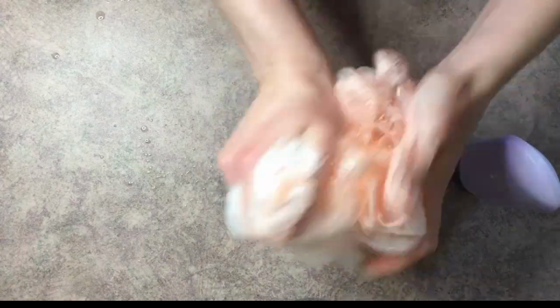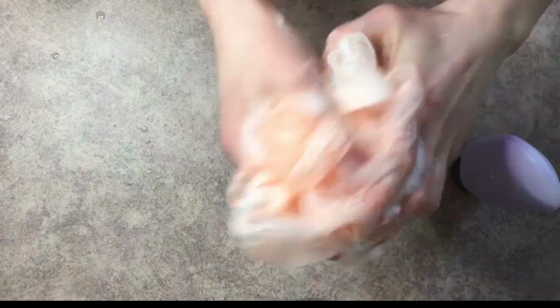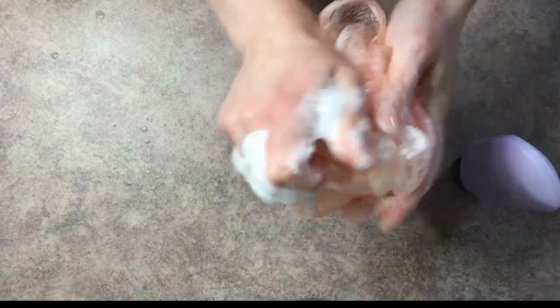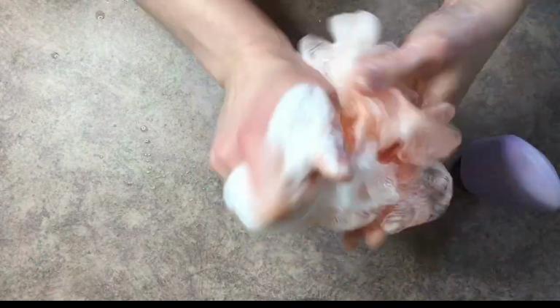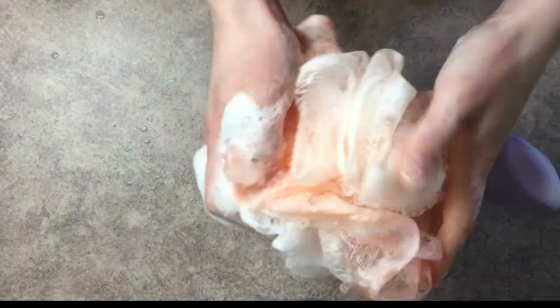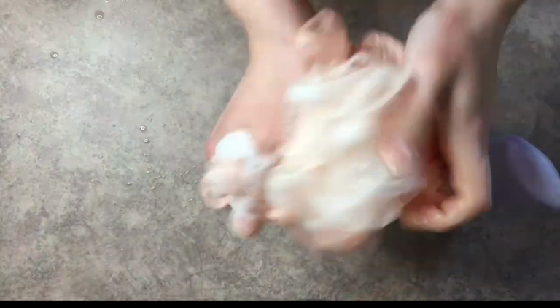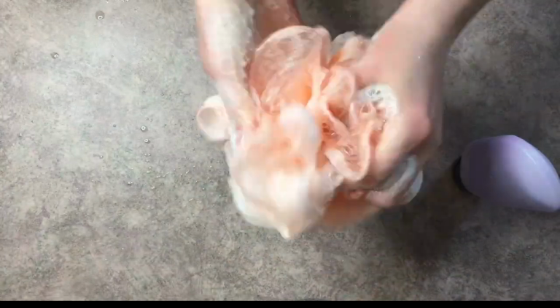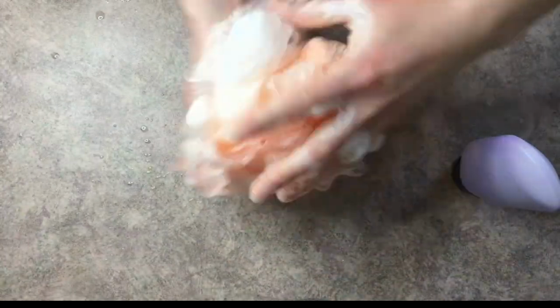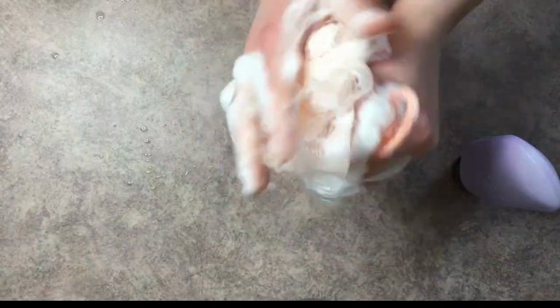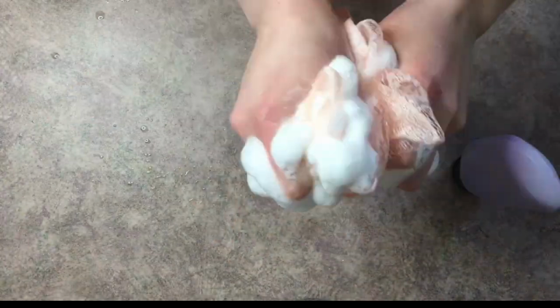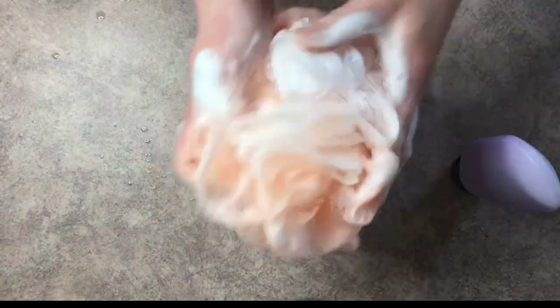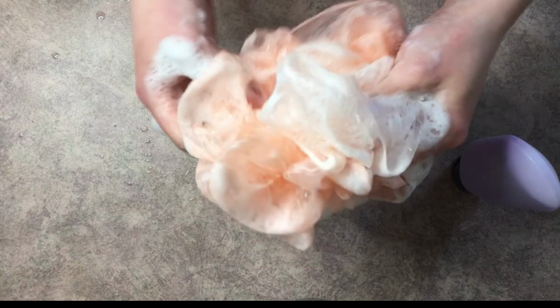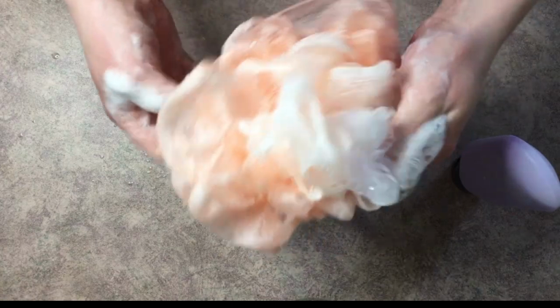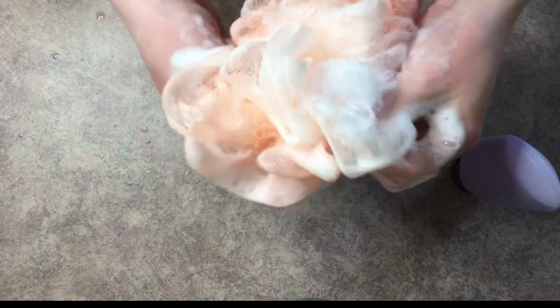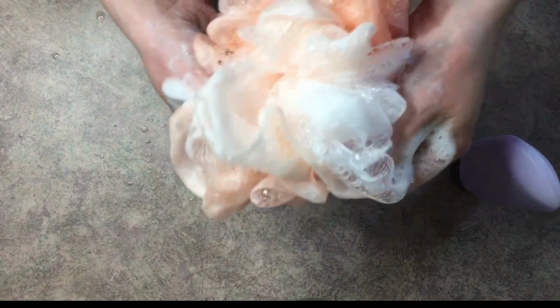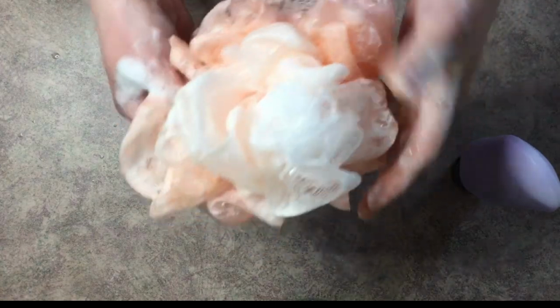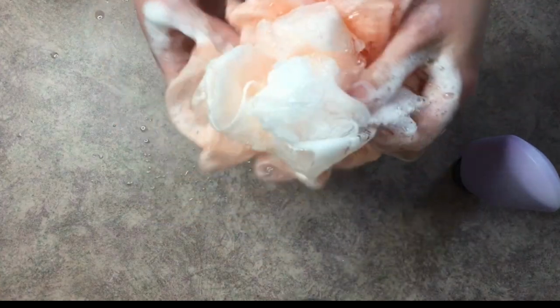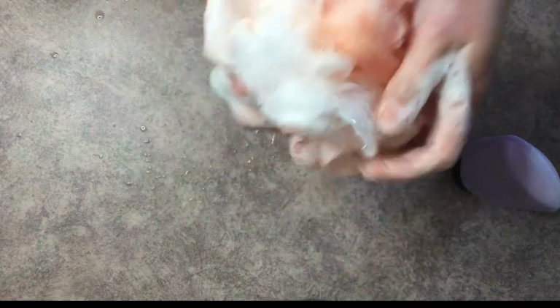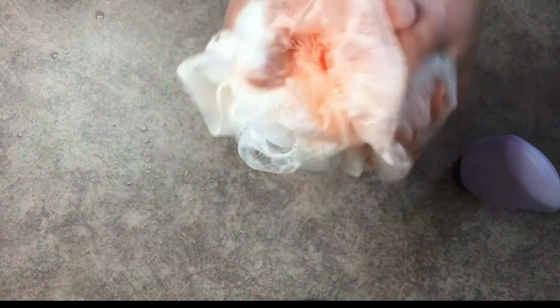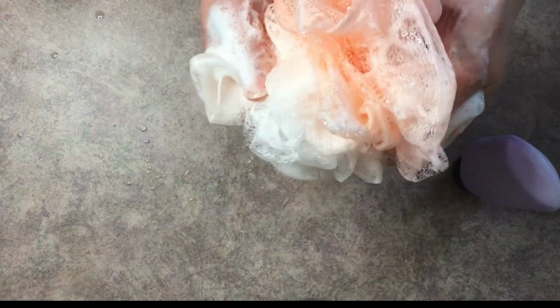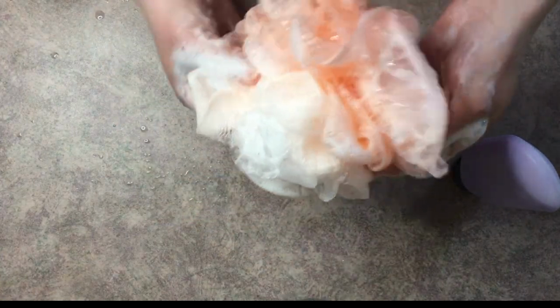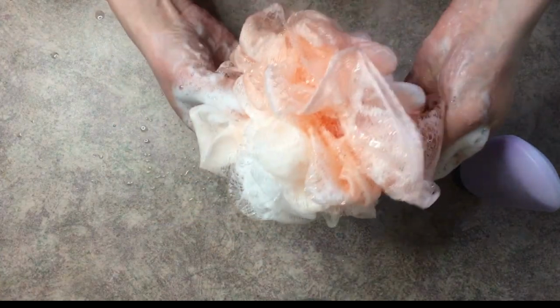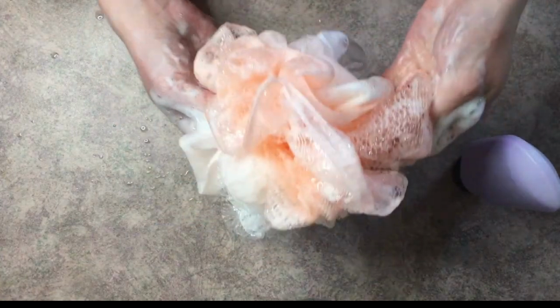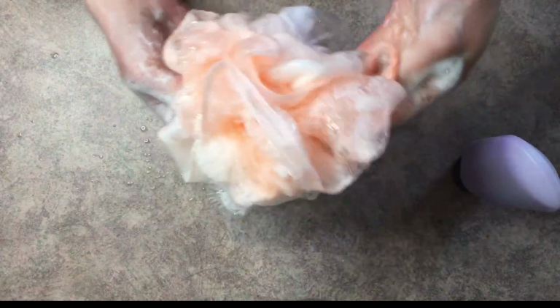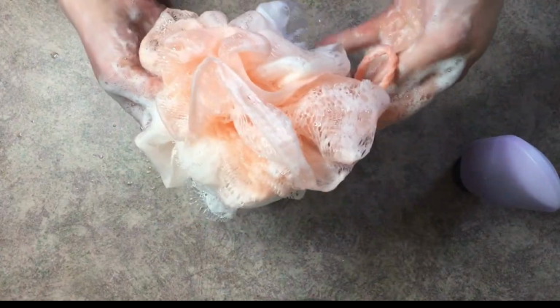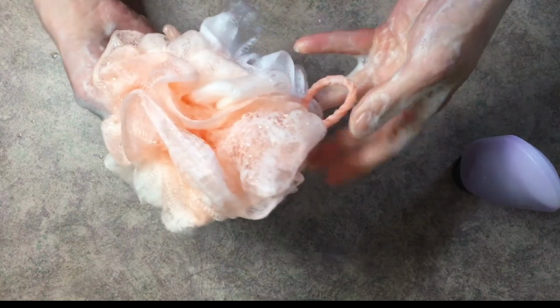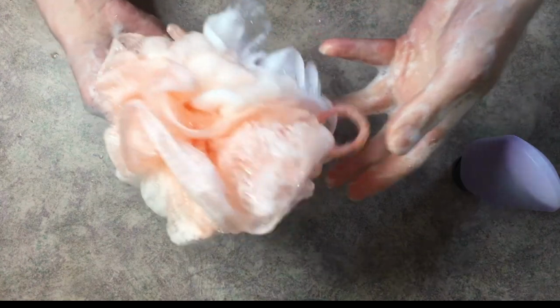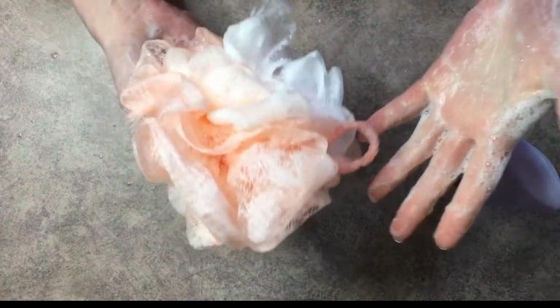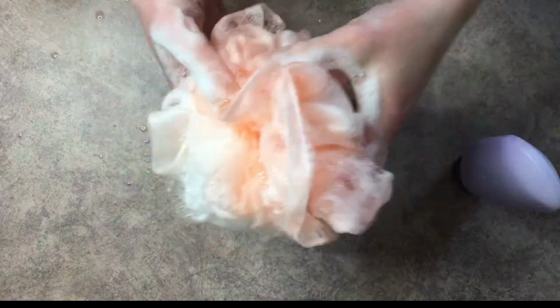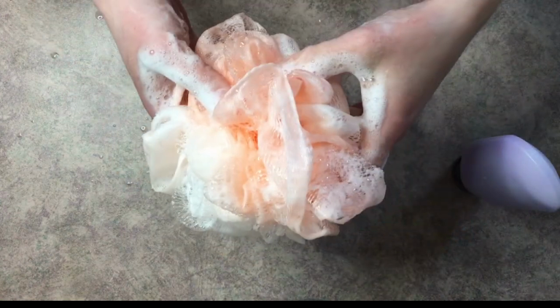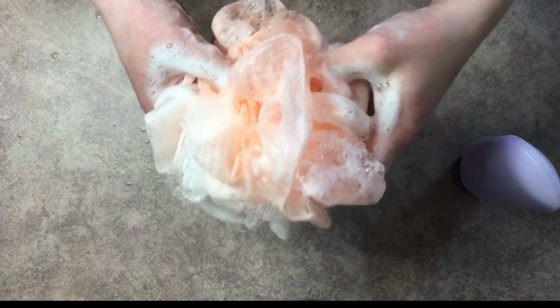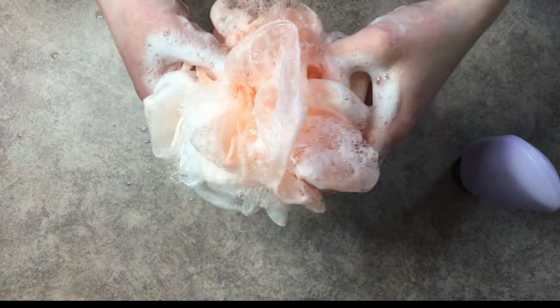Just to show you how the body wash works — I grabbed a loofah and, as you can see, you get quite a lot of bubbles from the body wash you just made. I hope you enjoy making and using this homemade body wash!